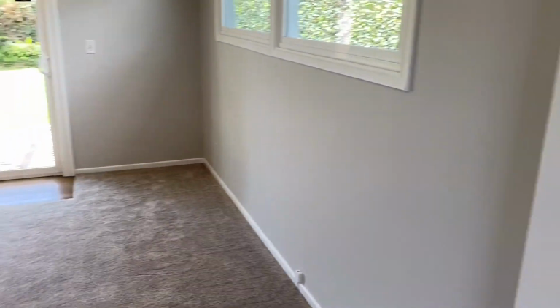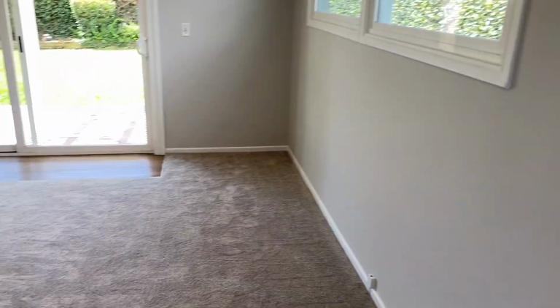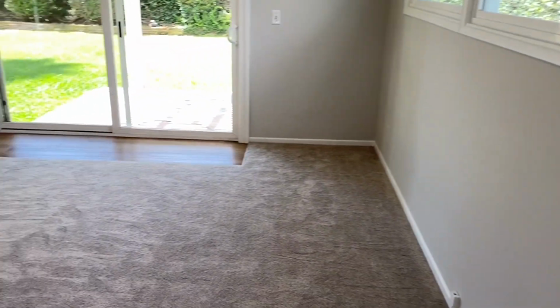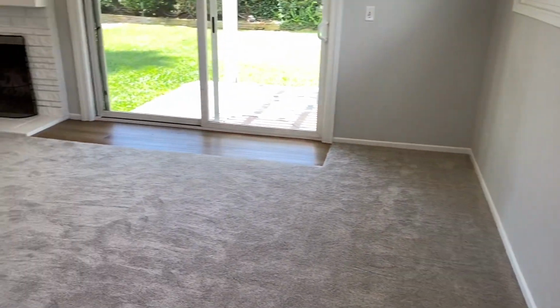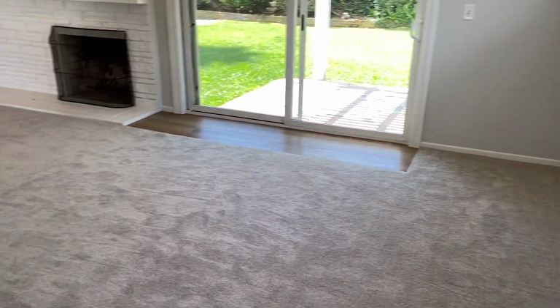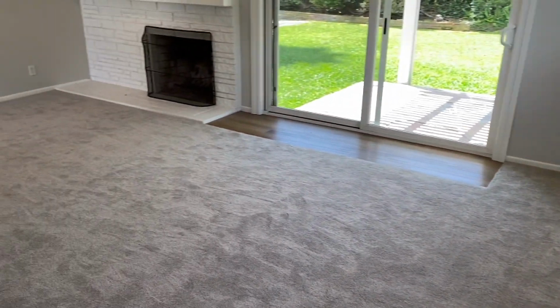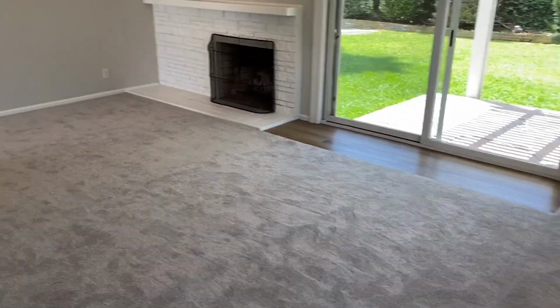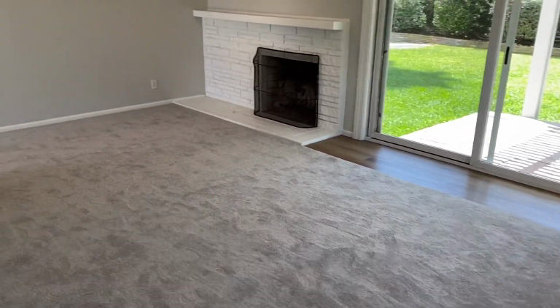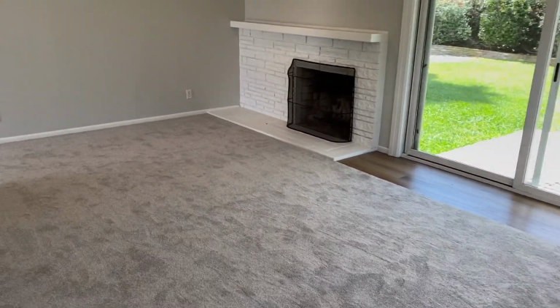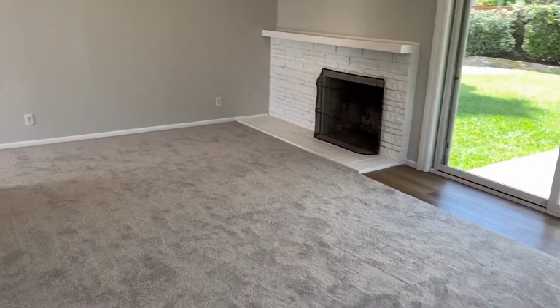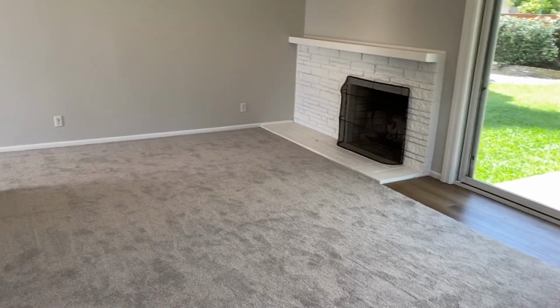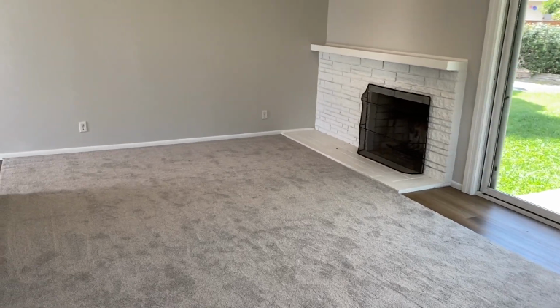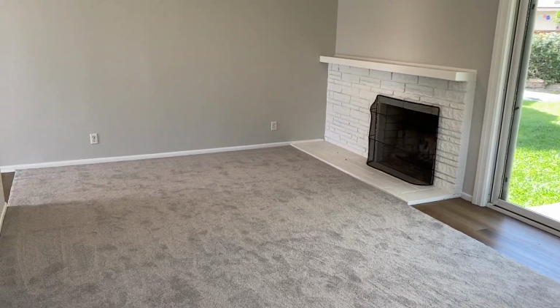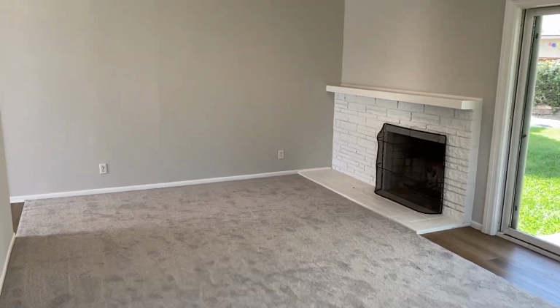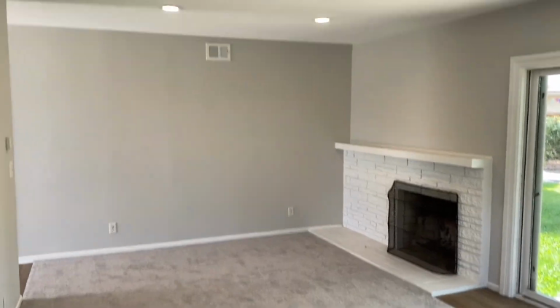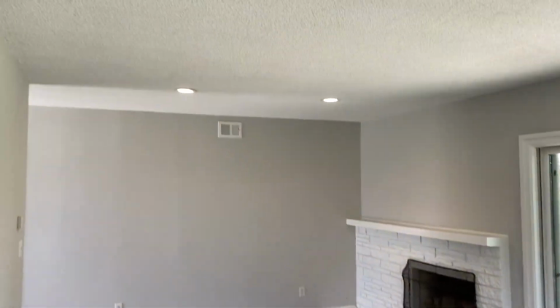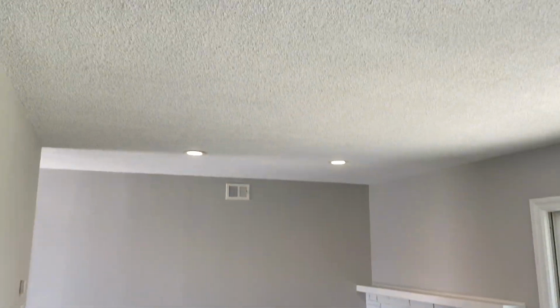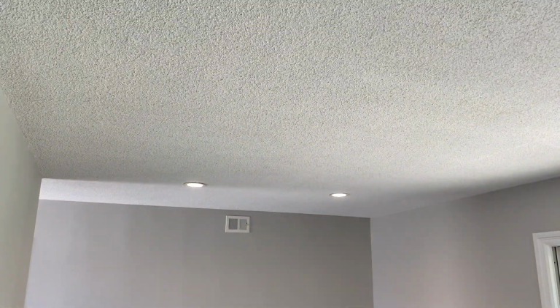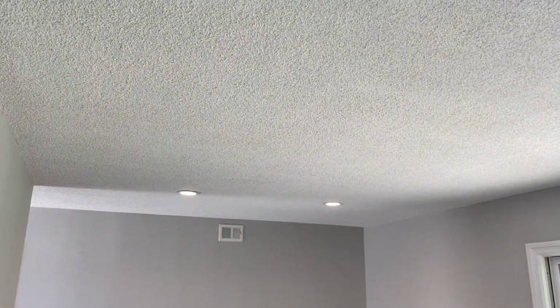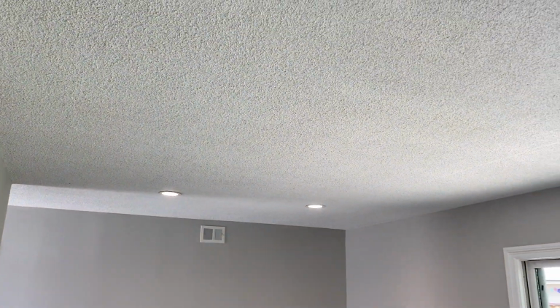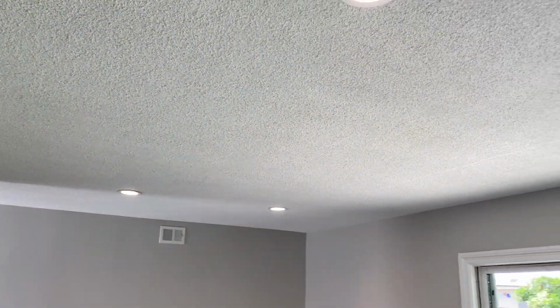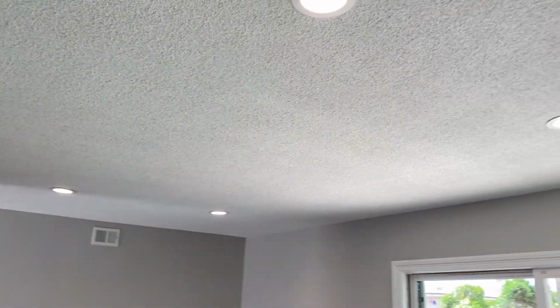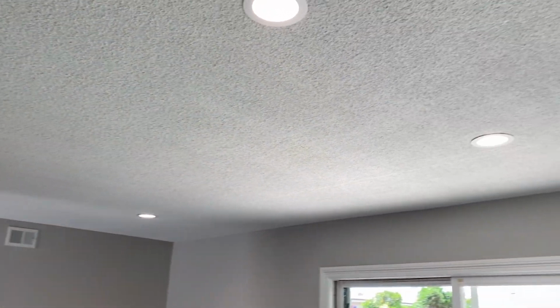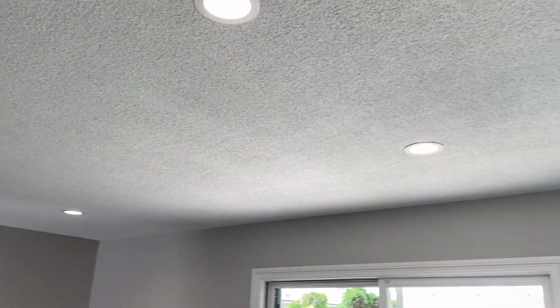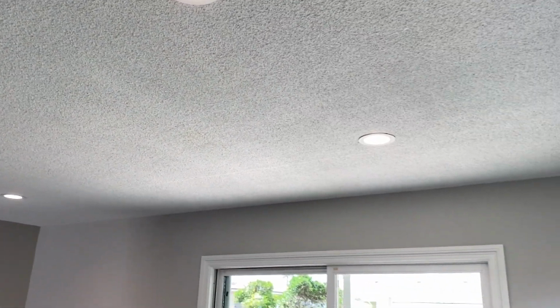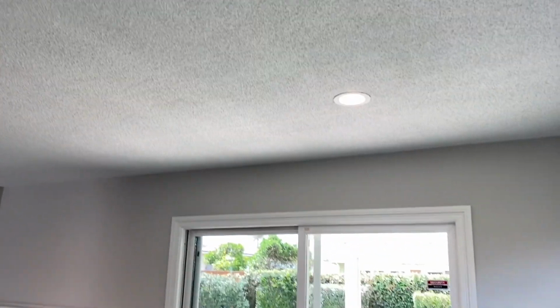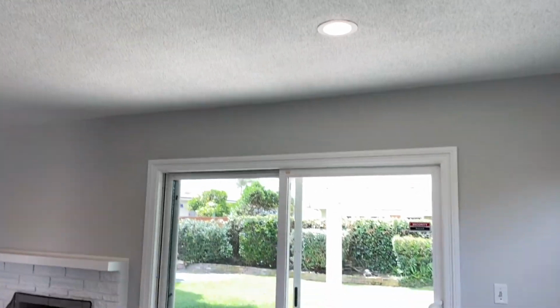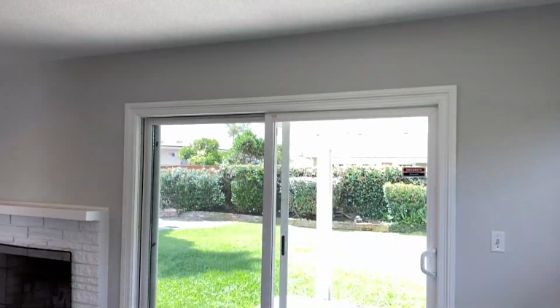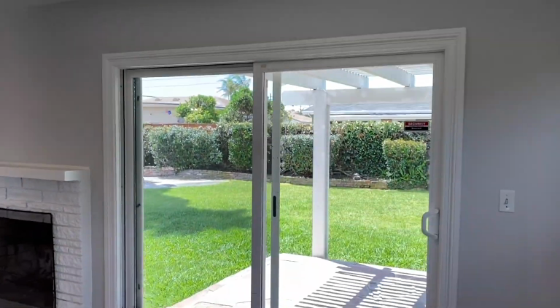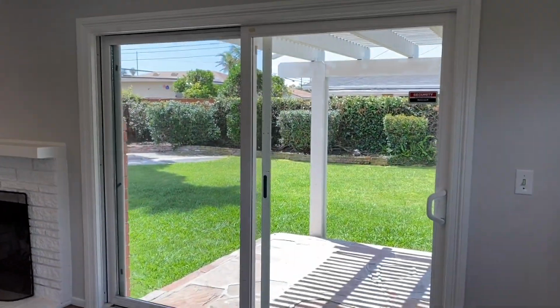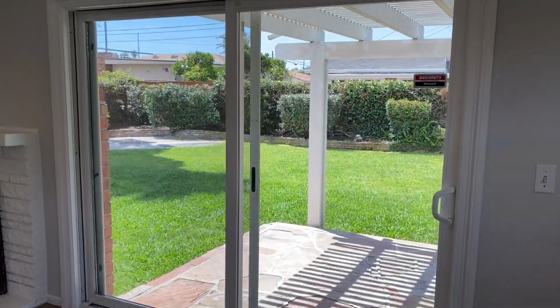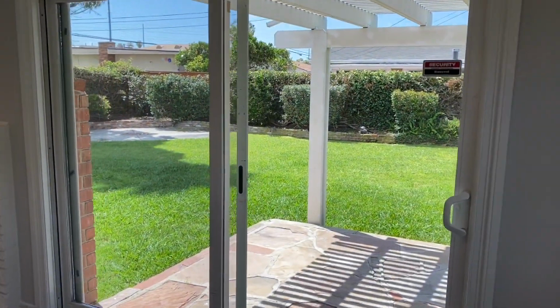This is your living area — fireplace, great lighting, and it opens out to the backyard.